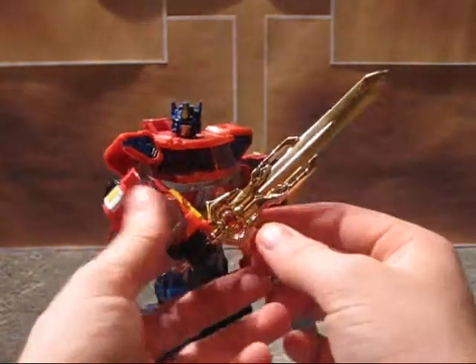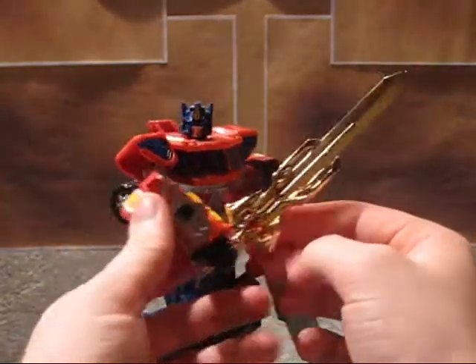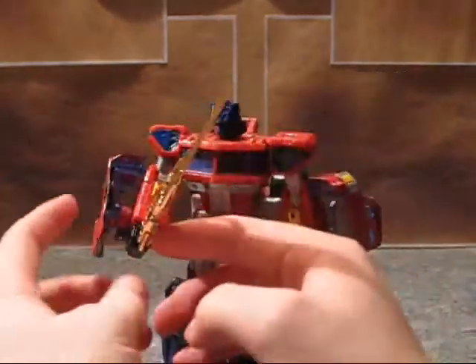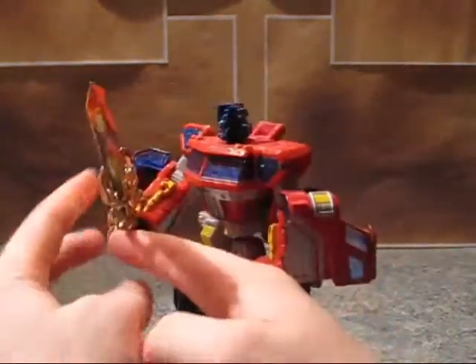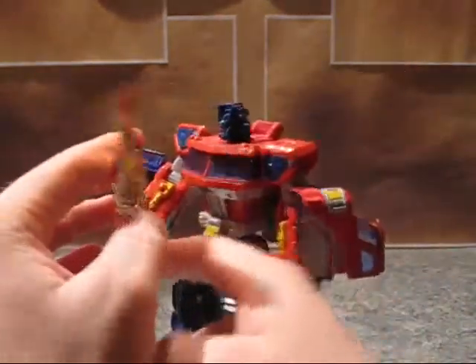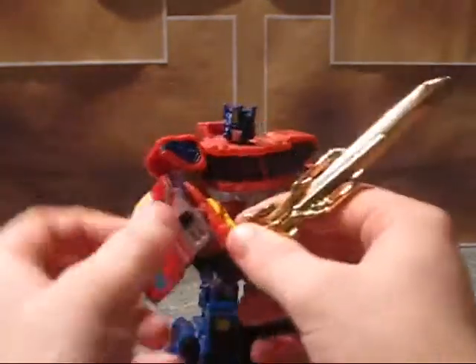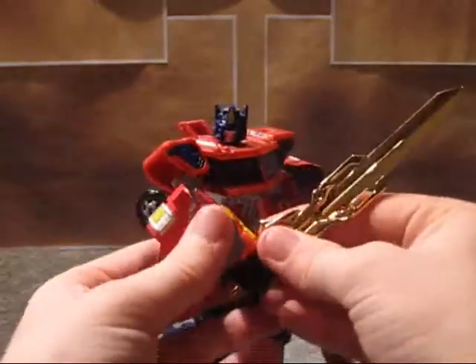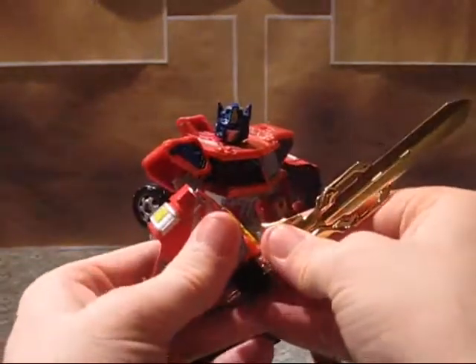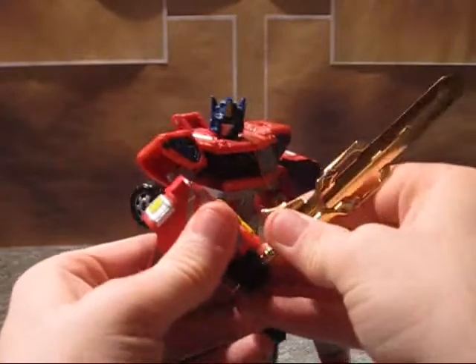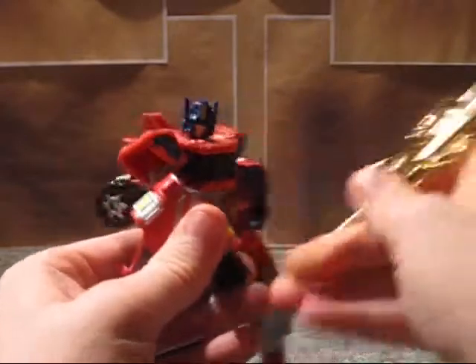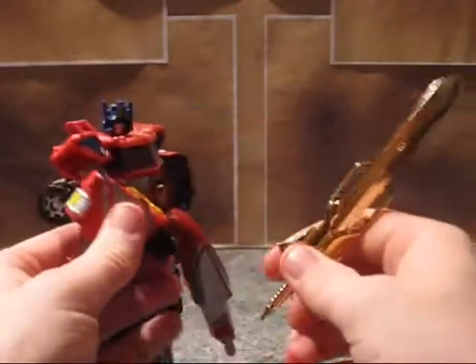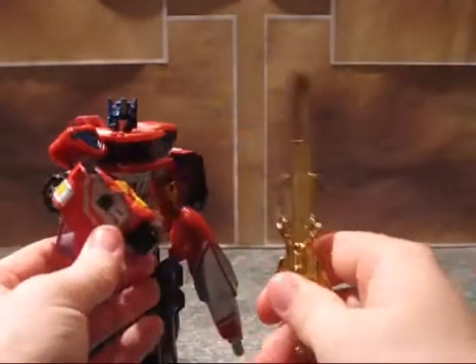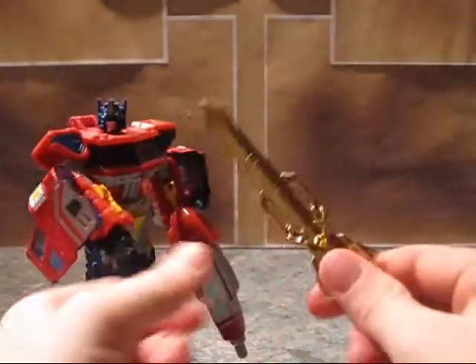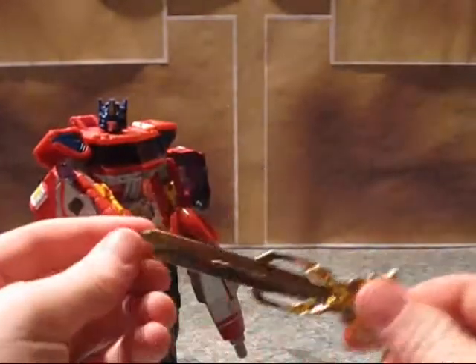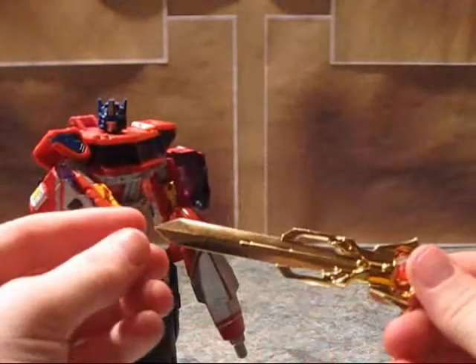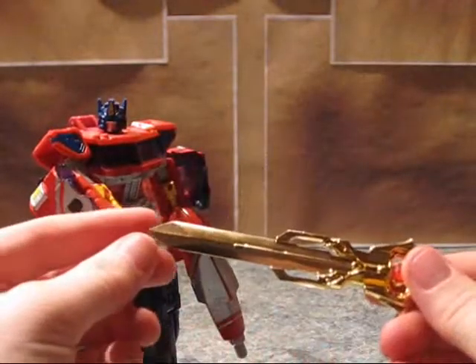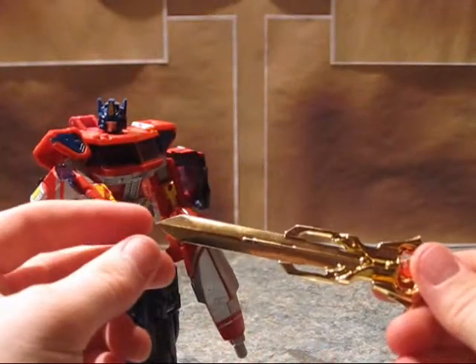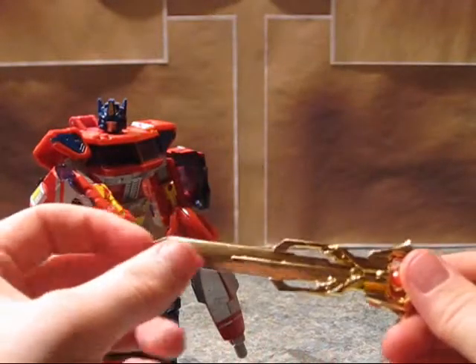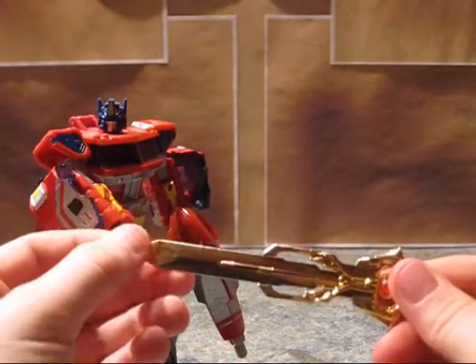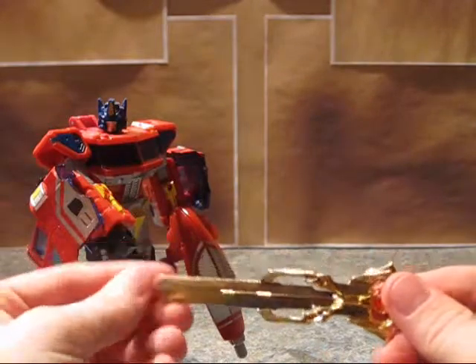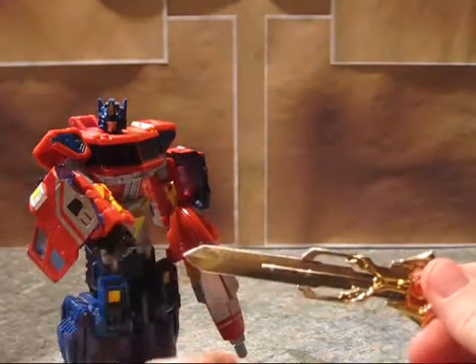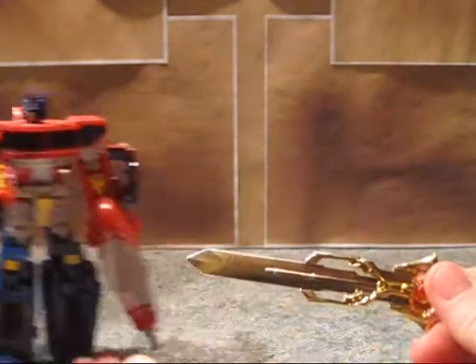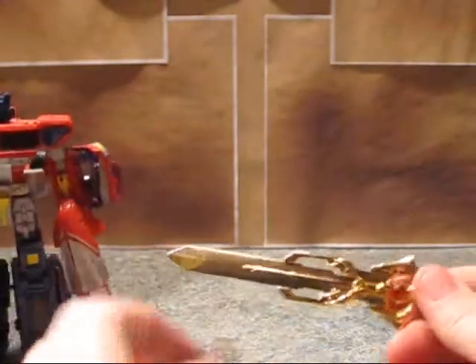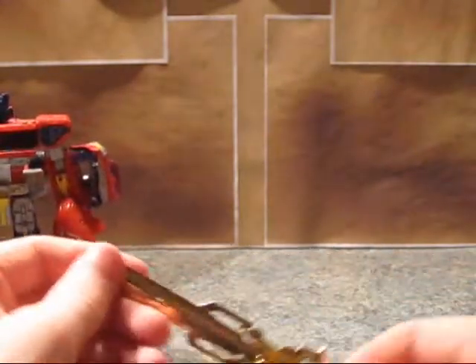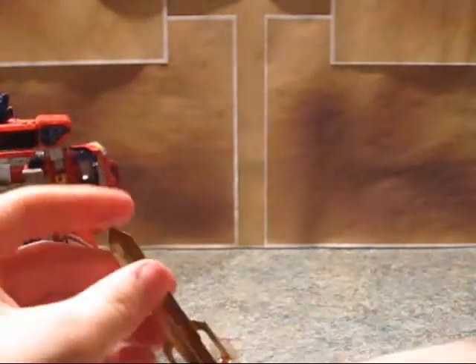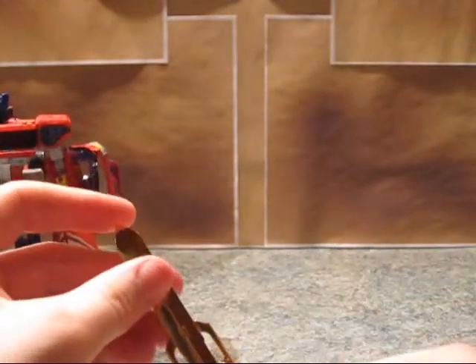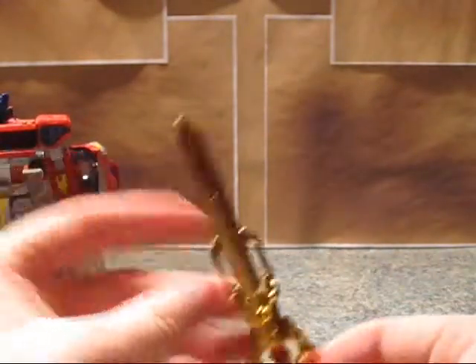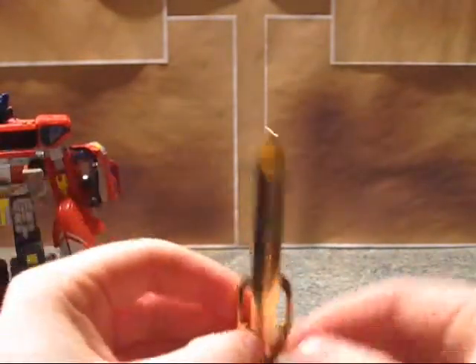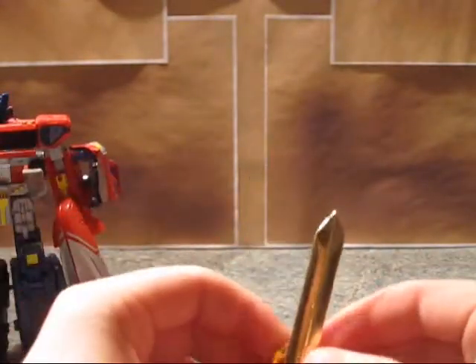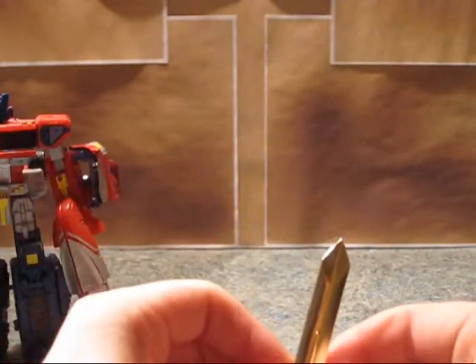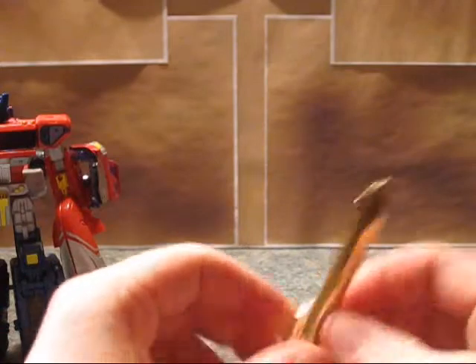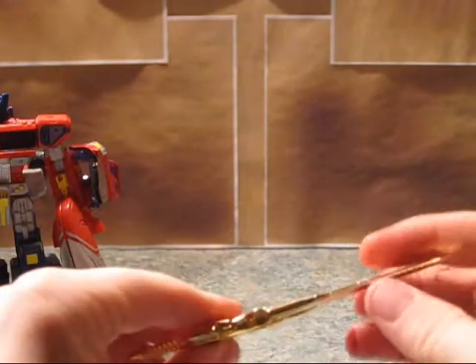This sword is based right out of the concept art in Transformers The Vault, which was also revealed at BotCon 2010 — which happened to be a BotCon I was at. The only BotCon I was at.